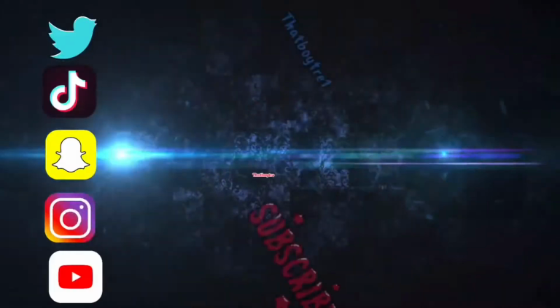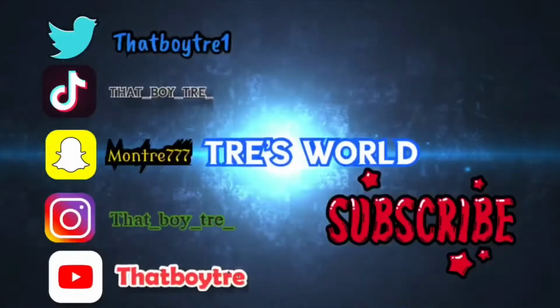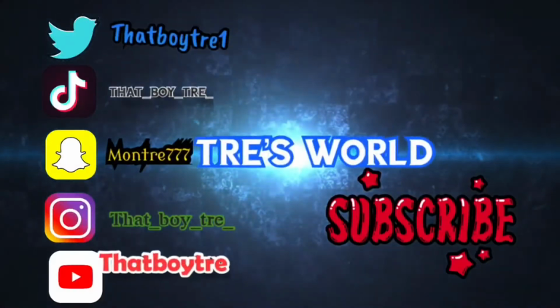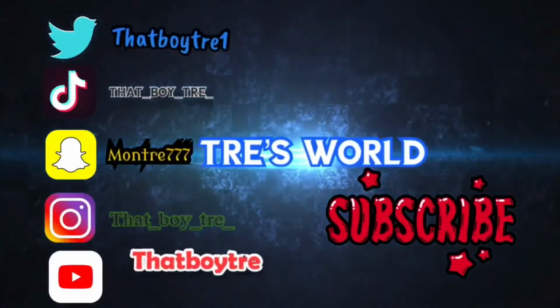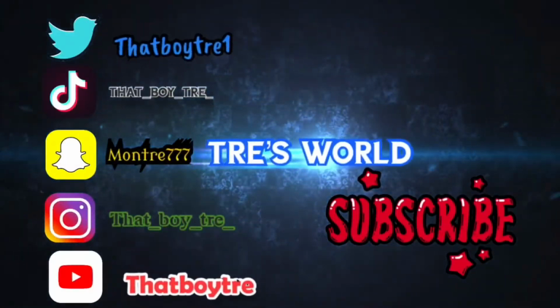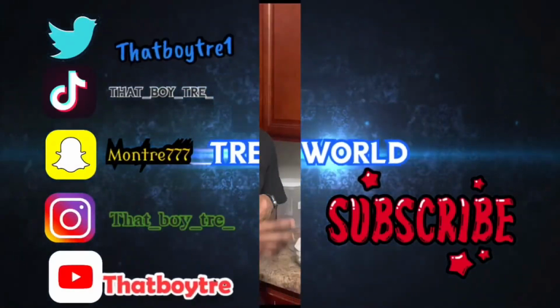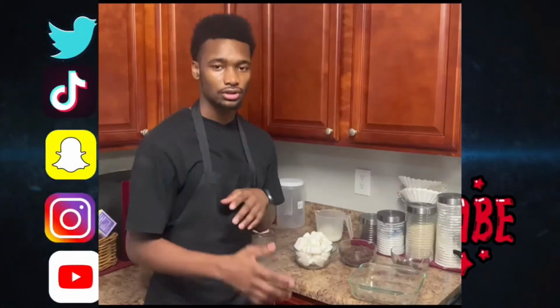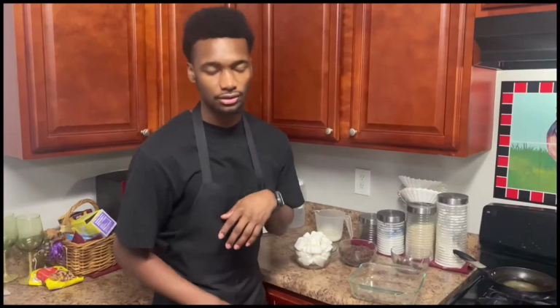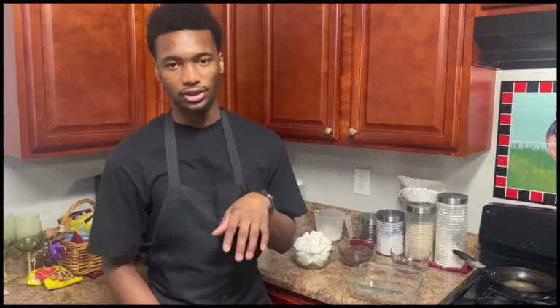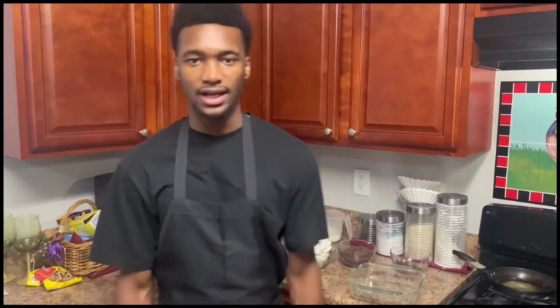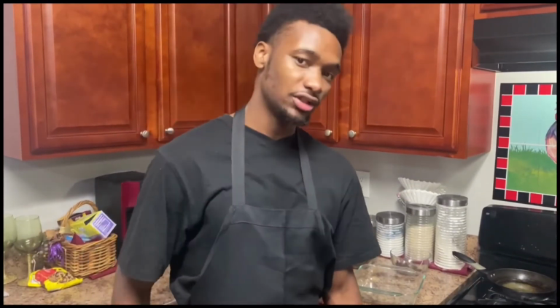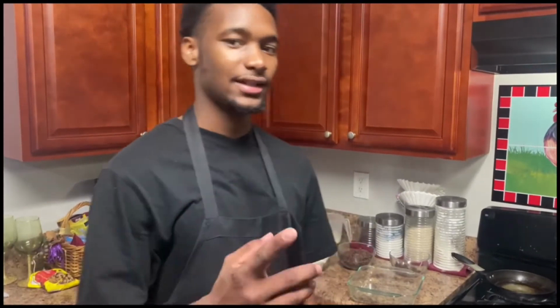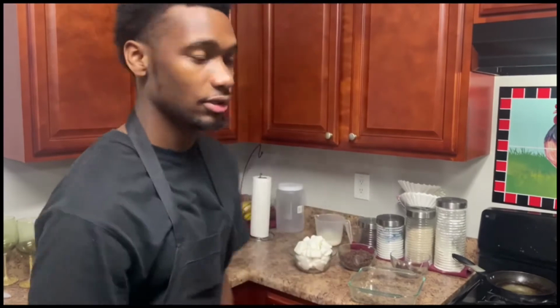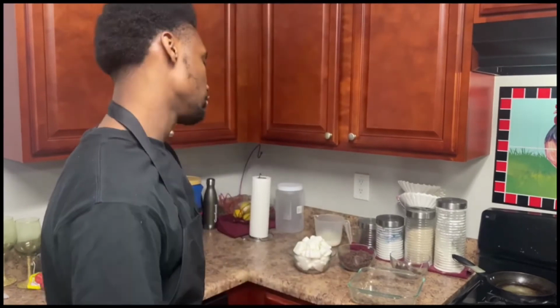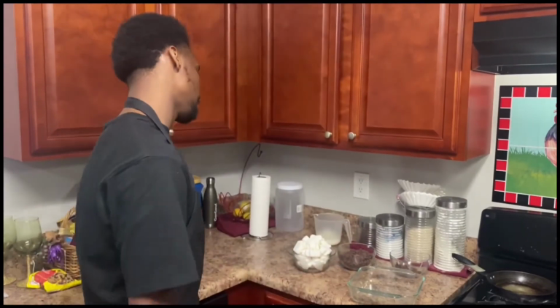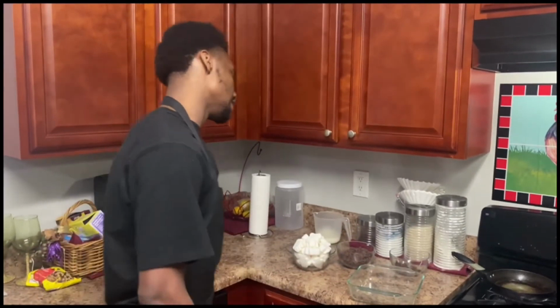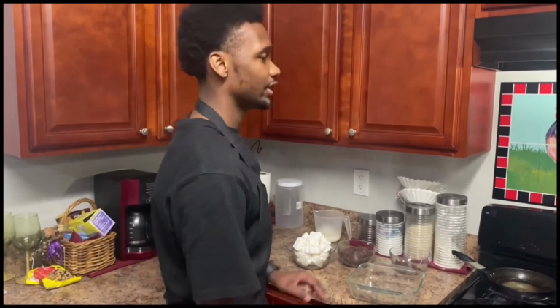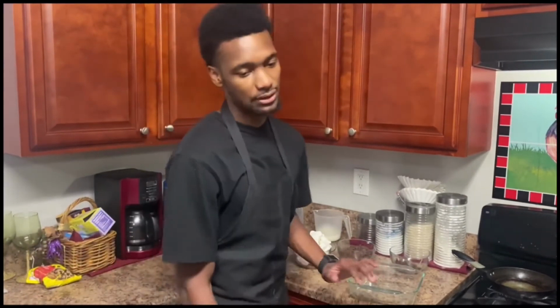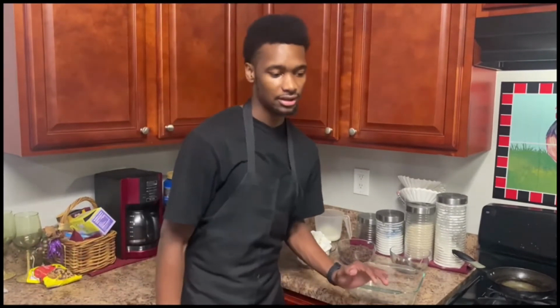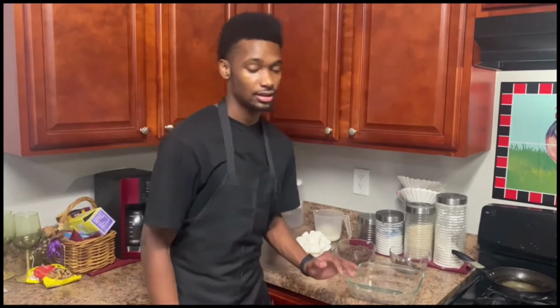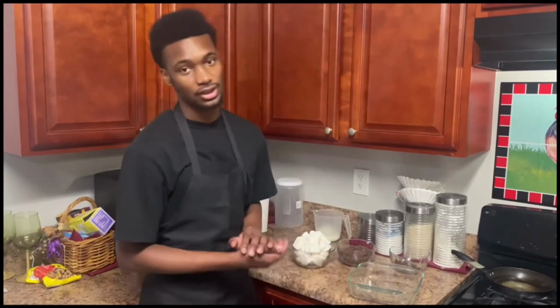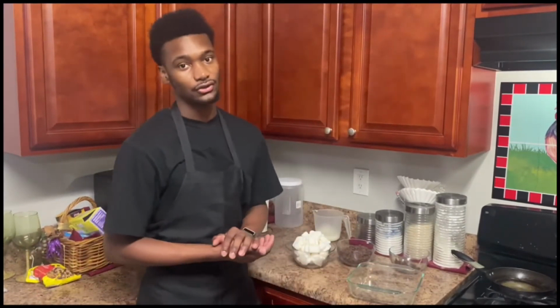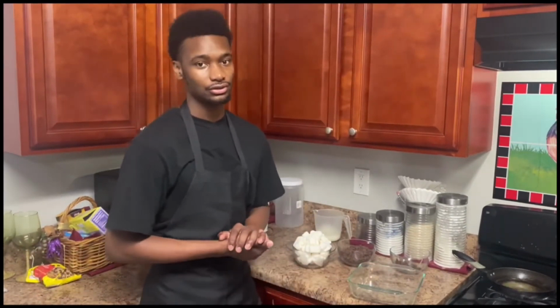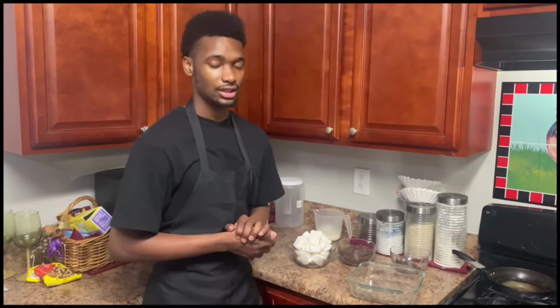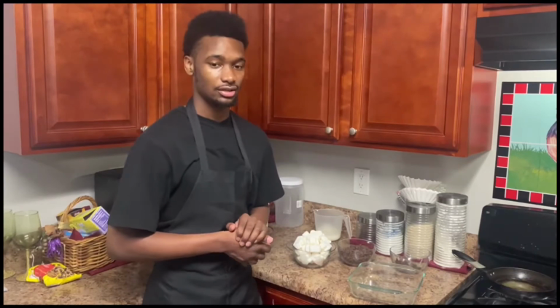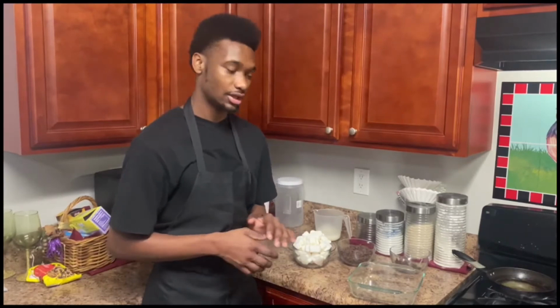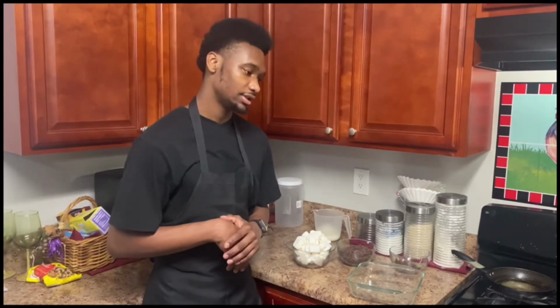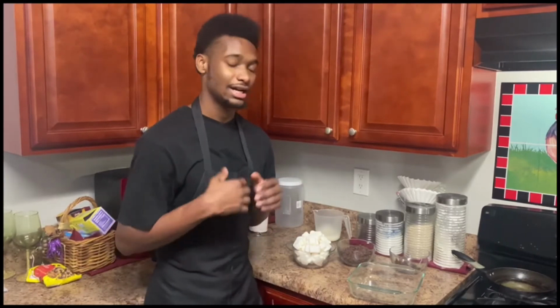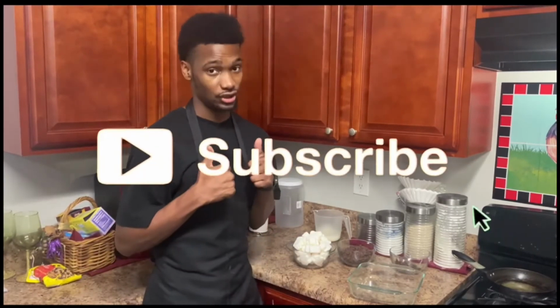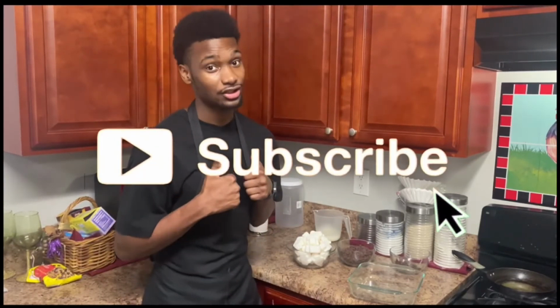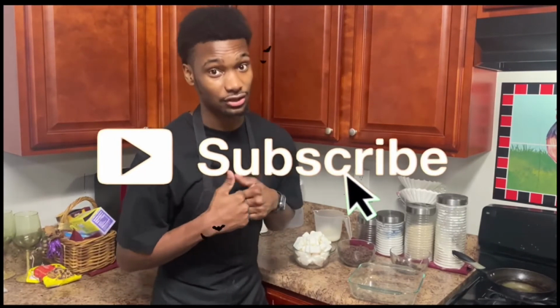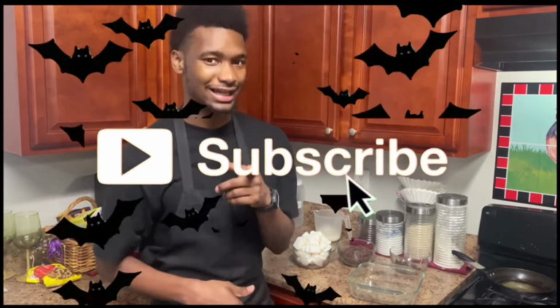What's going on YouTube? That Boy Trey back and as you see by the title, I am doing a spooky treat for y'all. If you have any Halloween parties or anything going on, these Halloween treats right here are to the rescue. I got you.